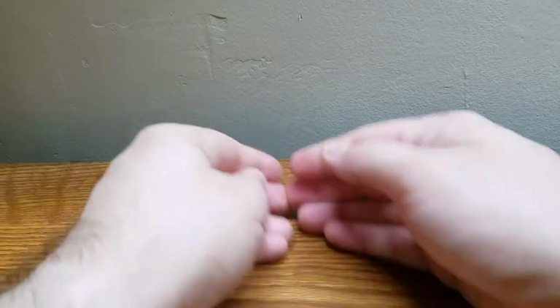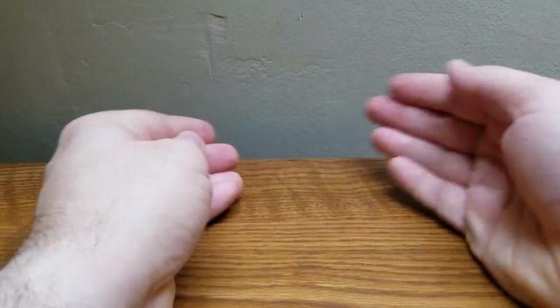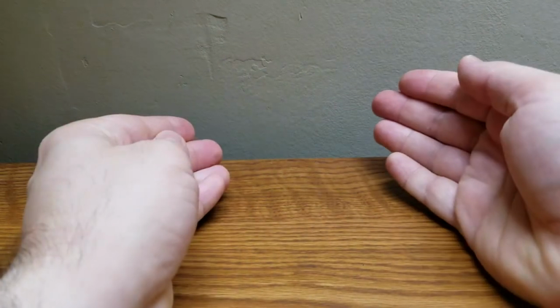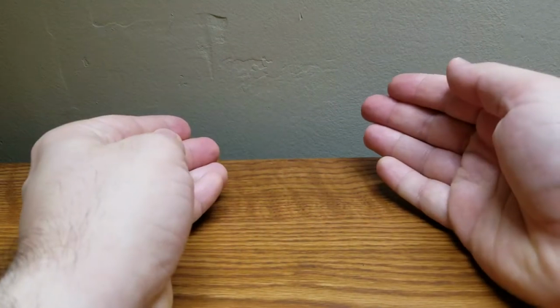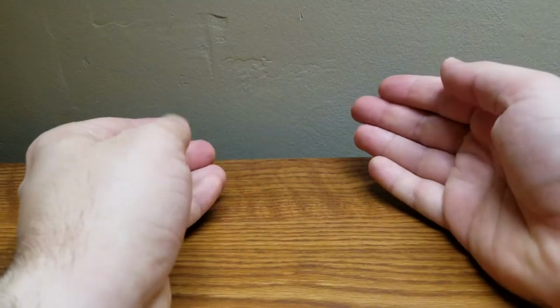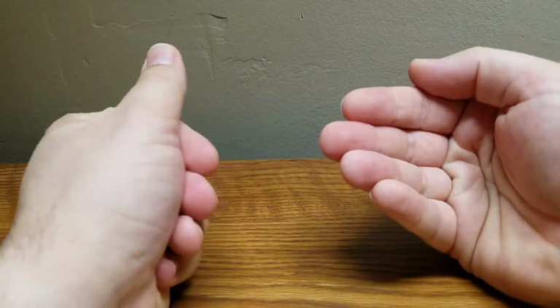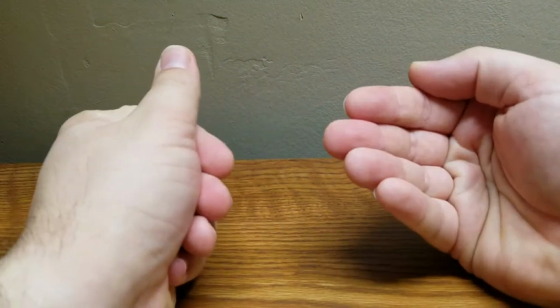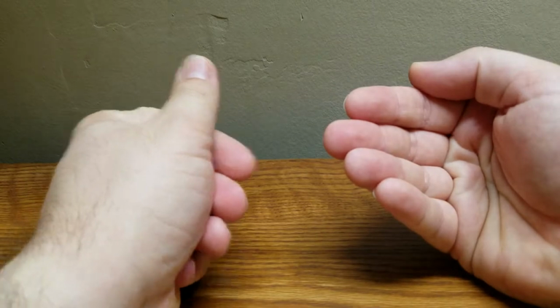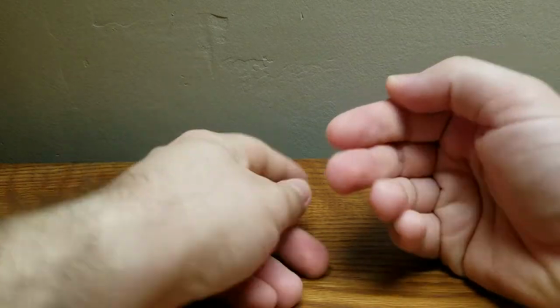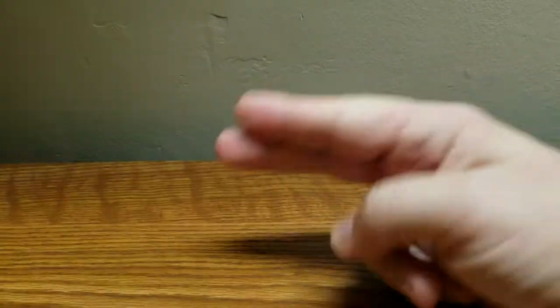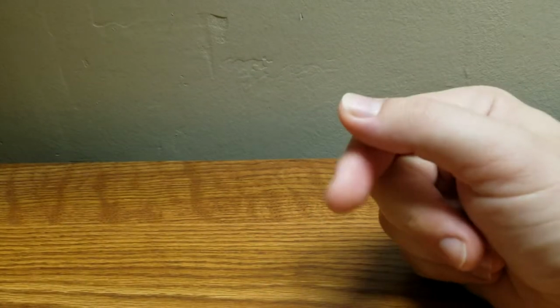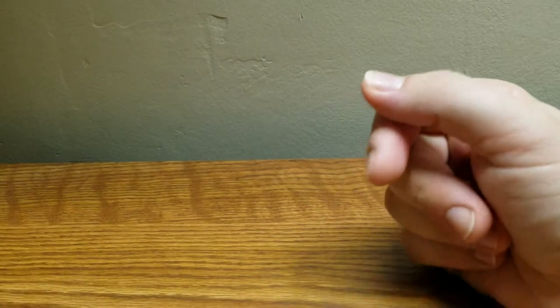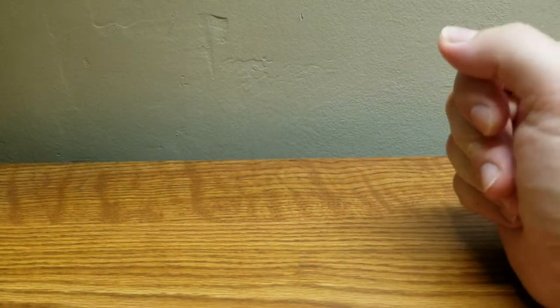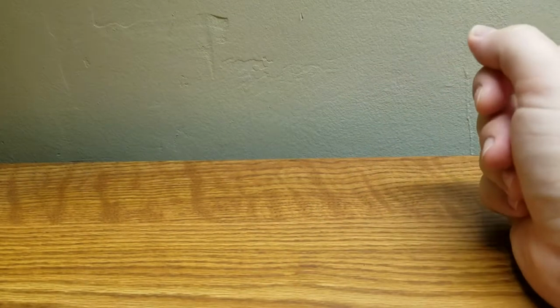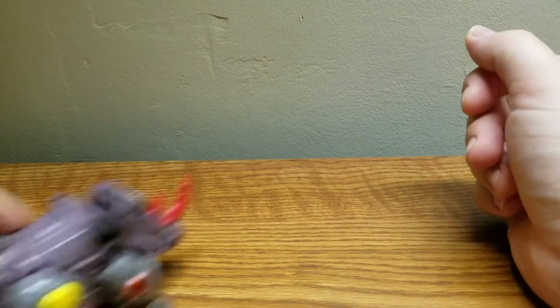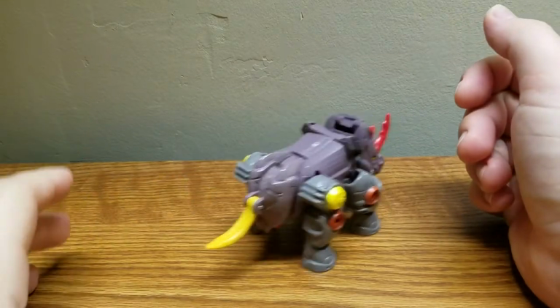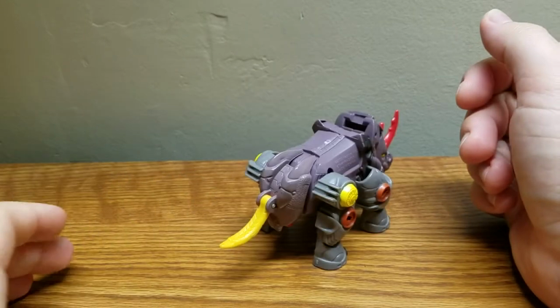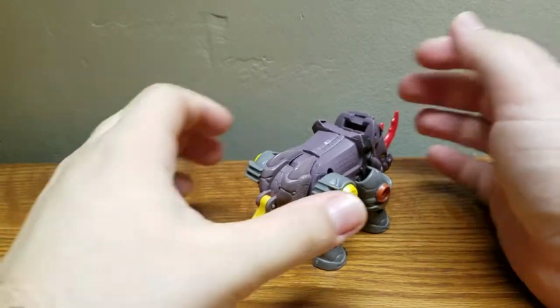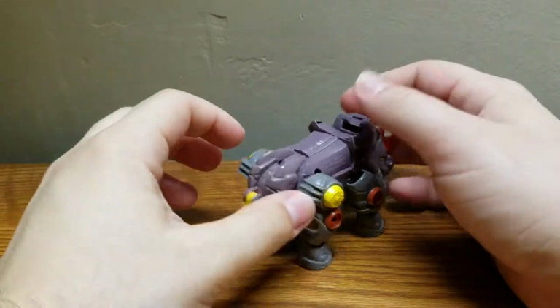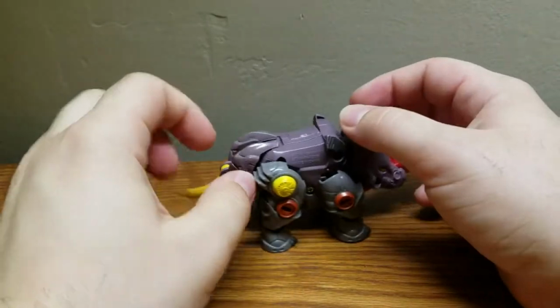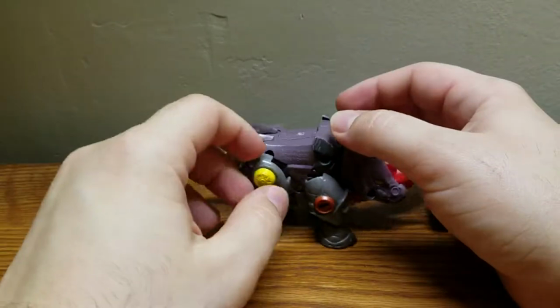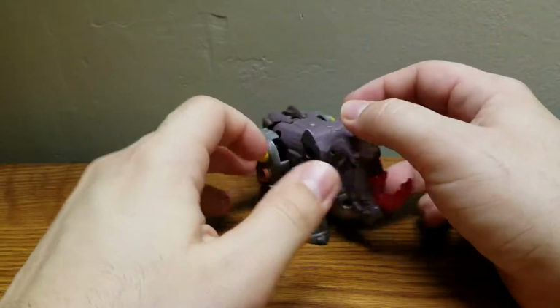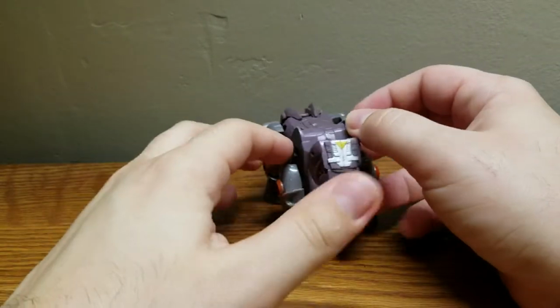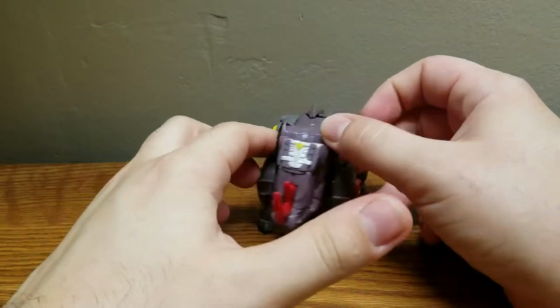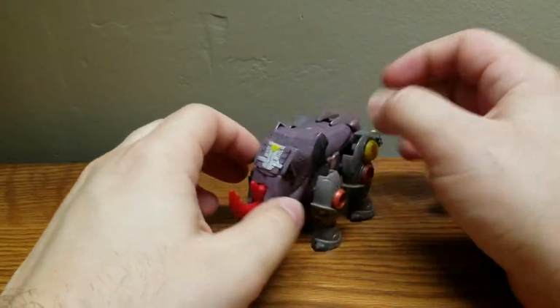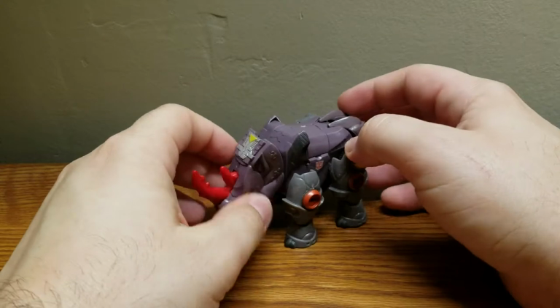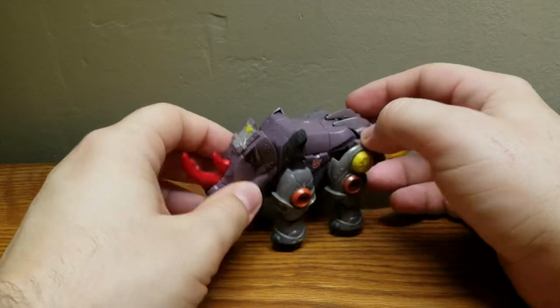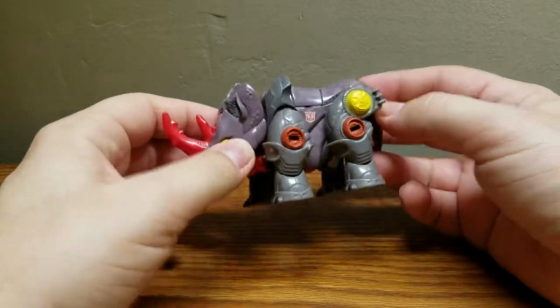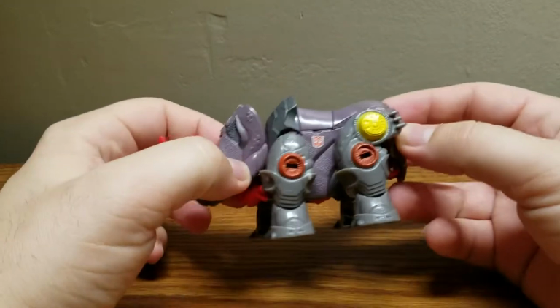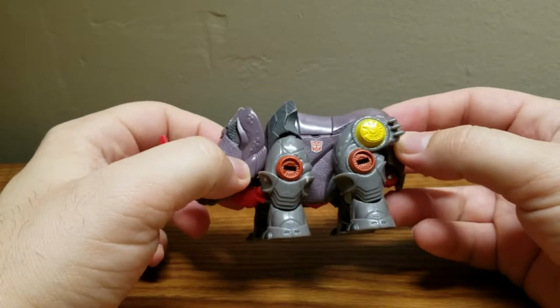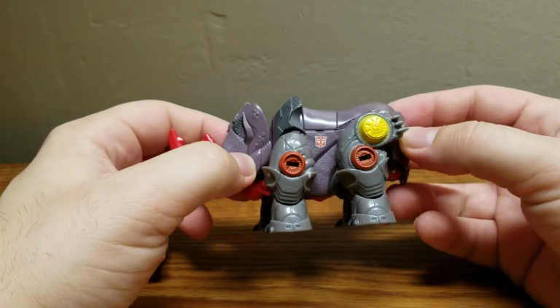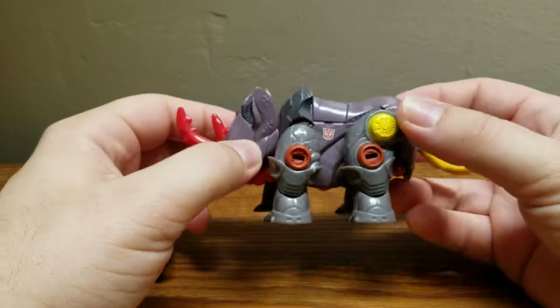Welcome Transformers fans, my name is CompositeEnerJoe and today I'll be bringing you my review of the Transformers Cybertron Scout Class Backstop.